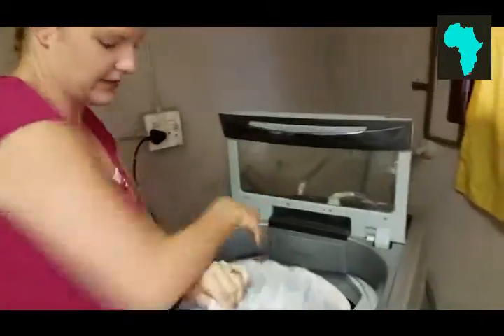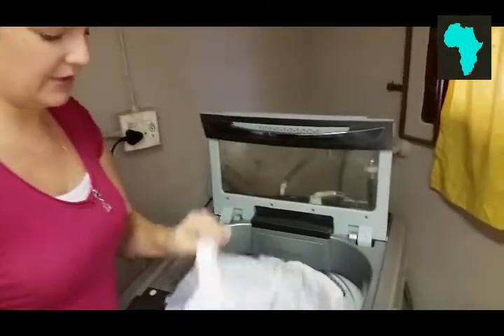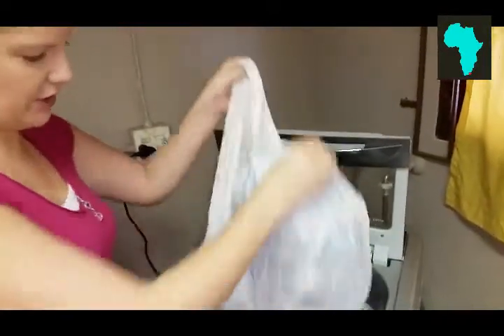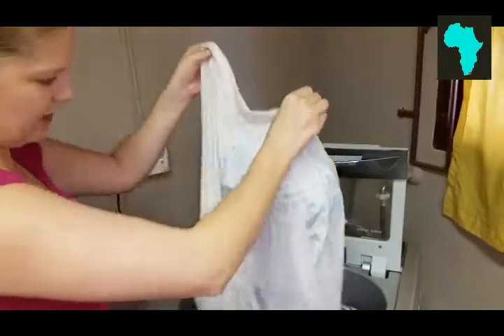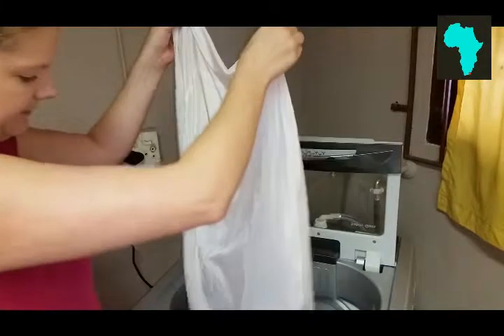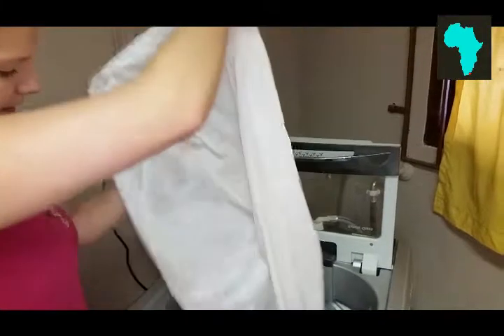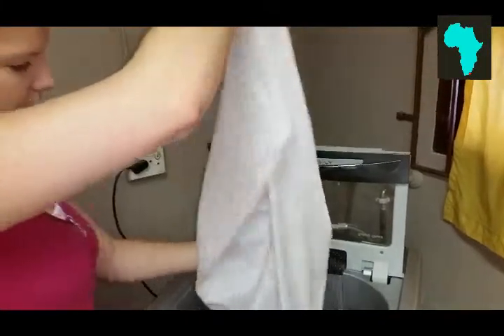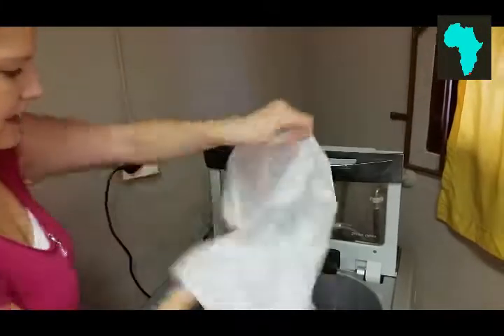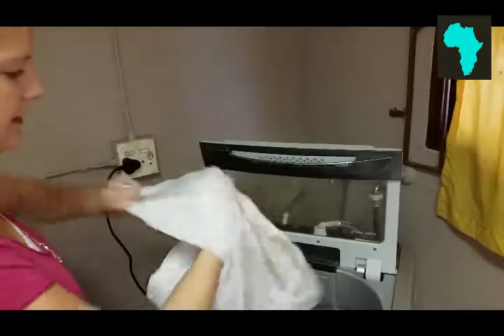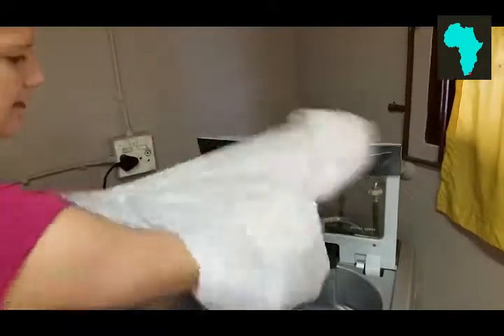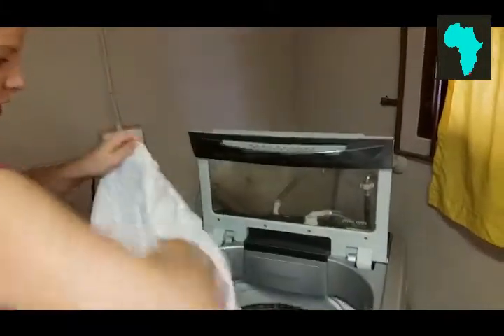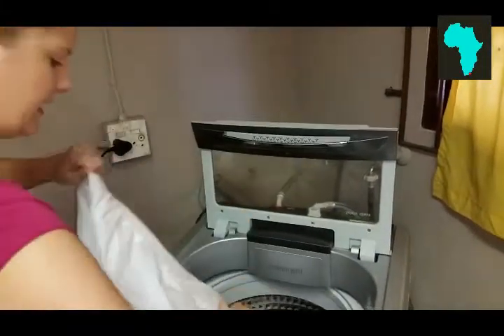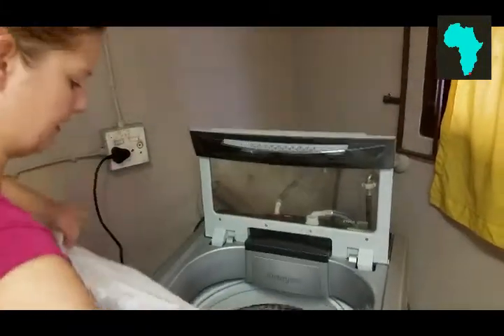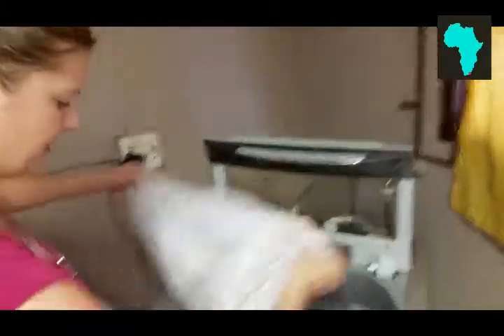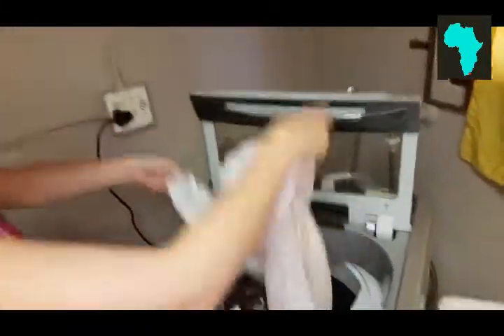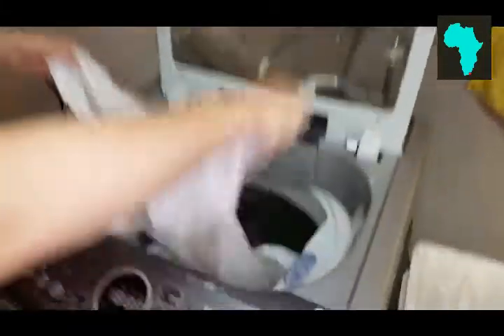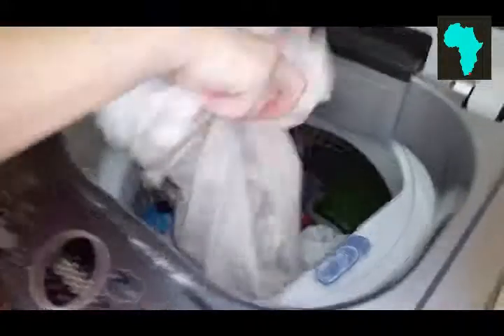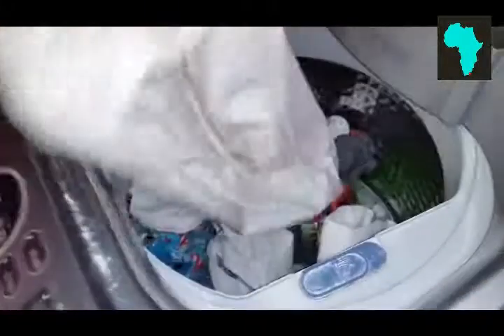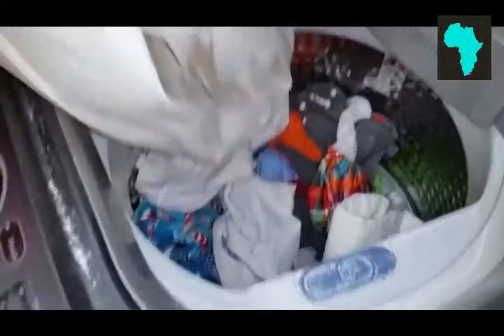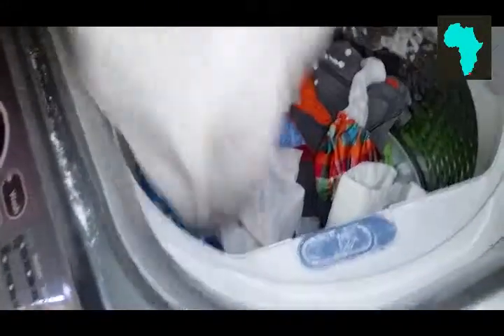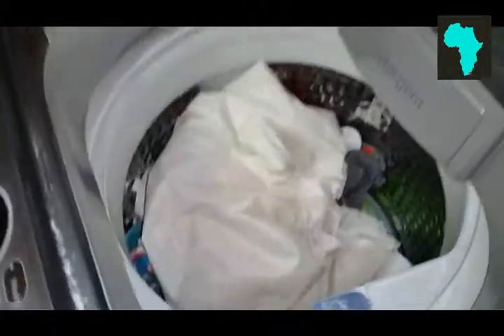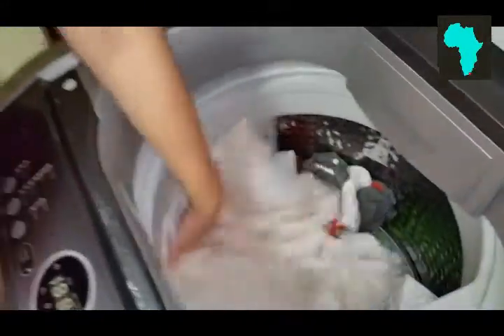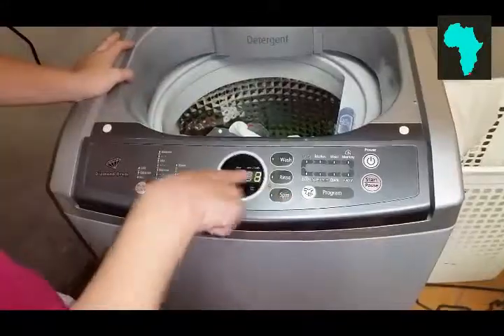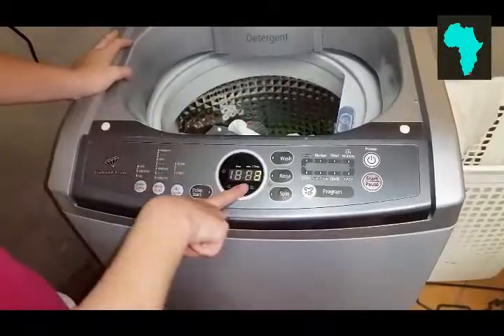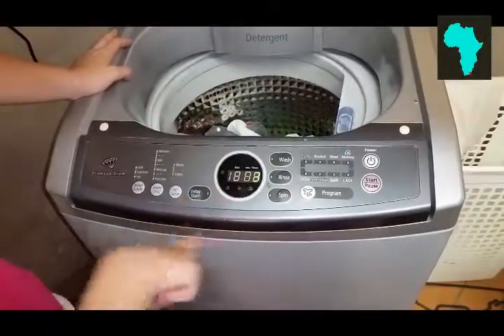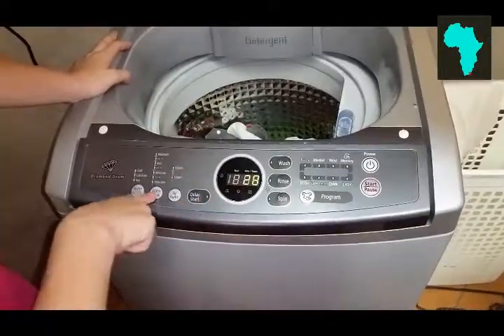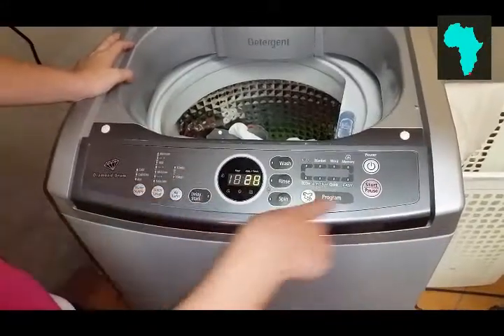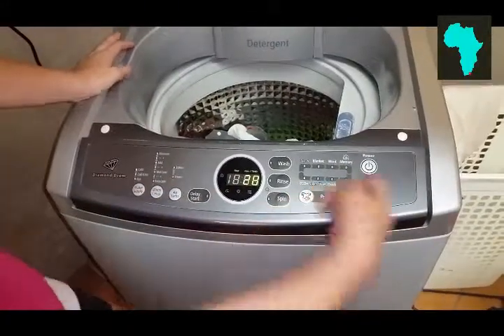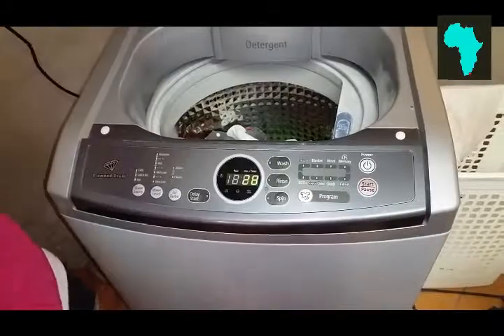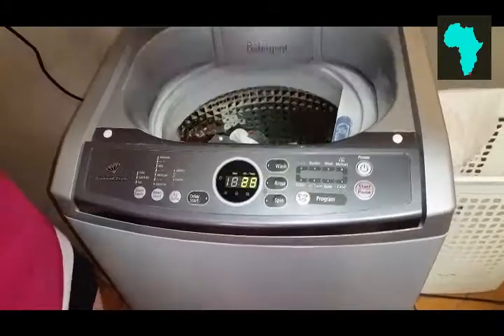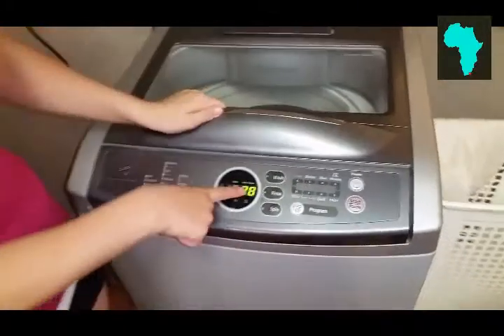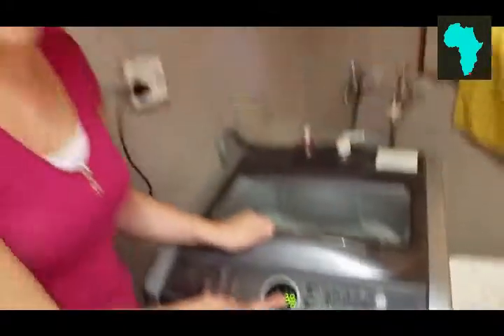Put them into the washing machine and turn this bag inside out so I can get a nice wash. Two rinses, a spin, water level and start. And that's 28 minutes.